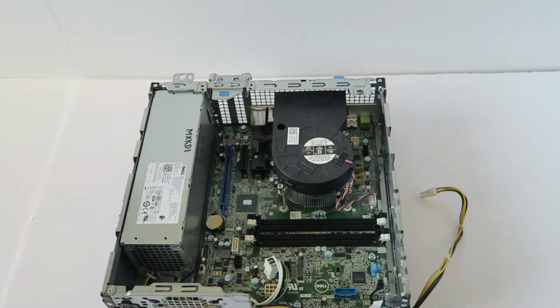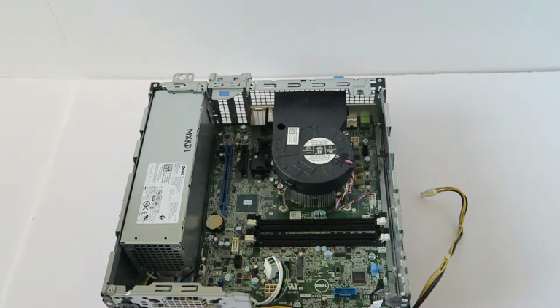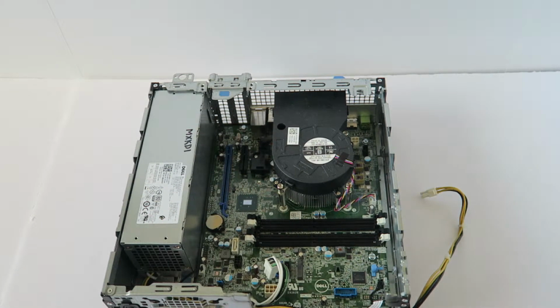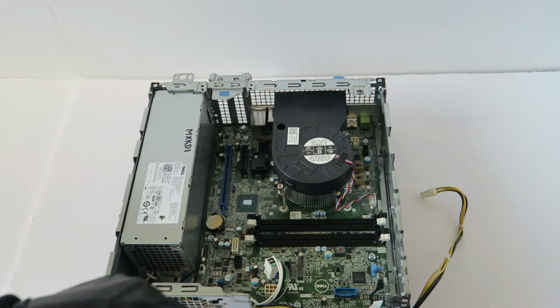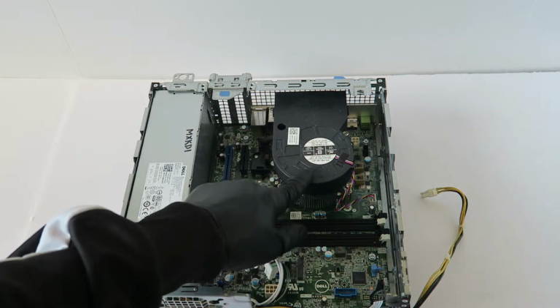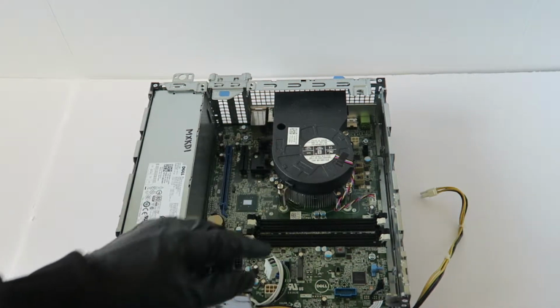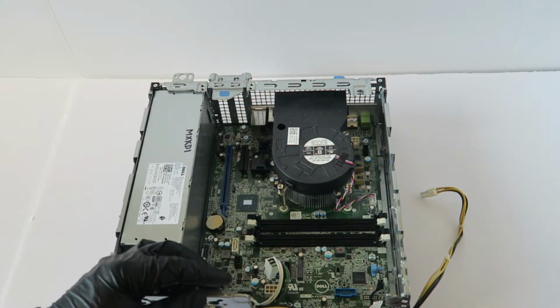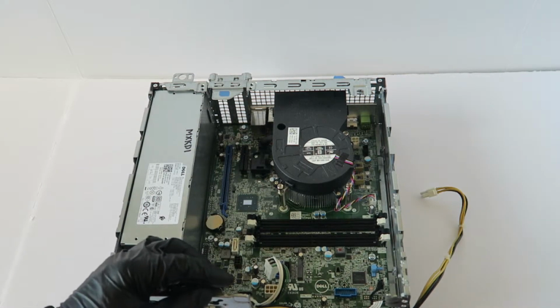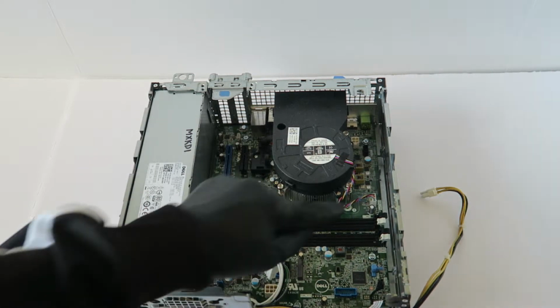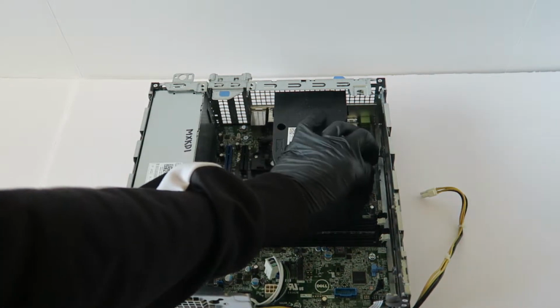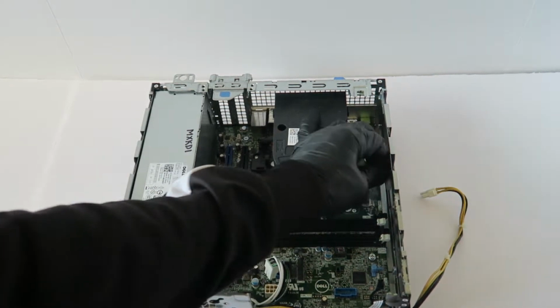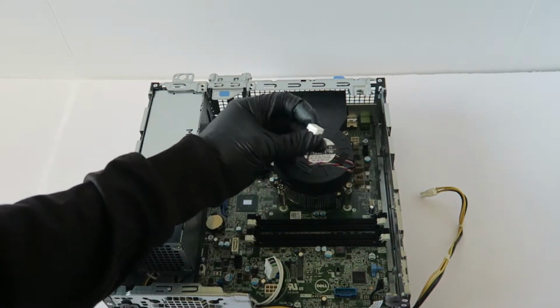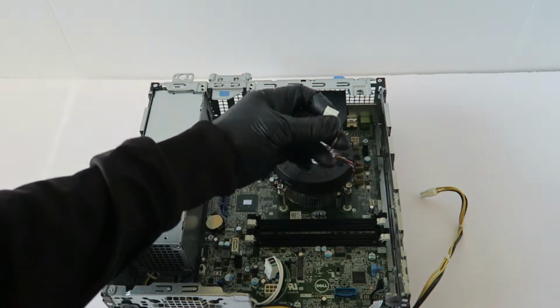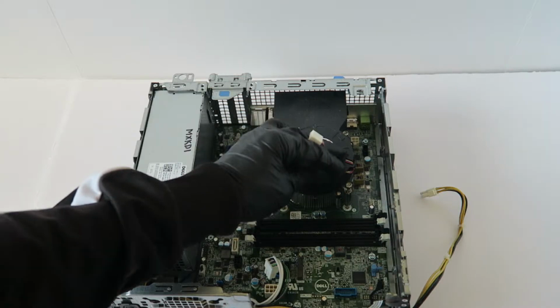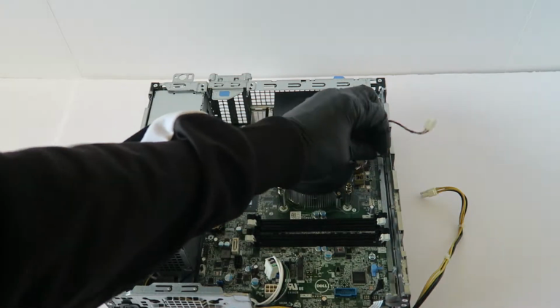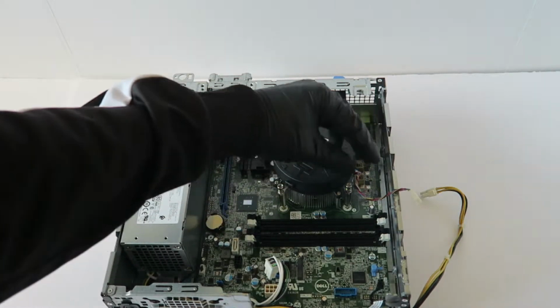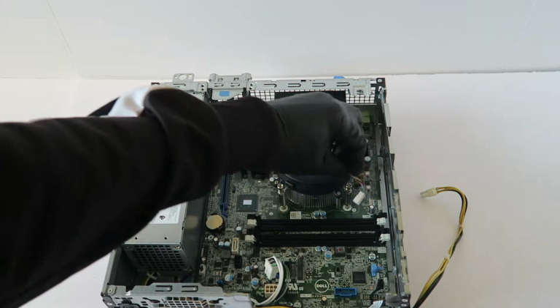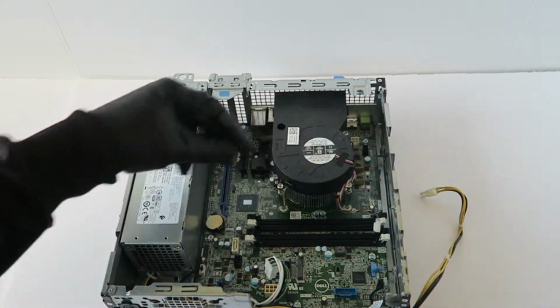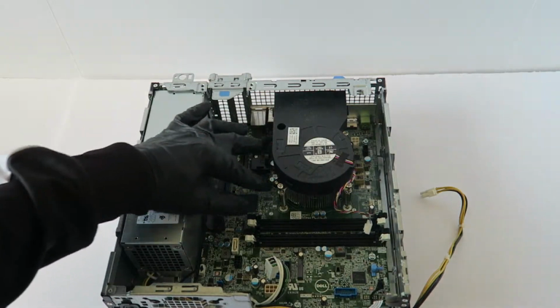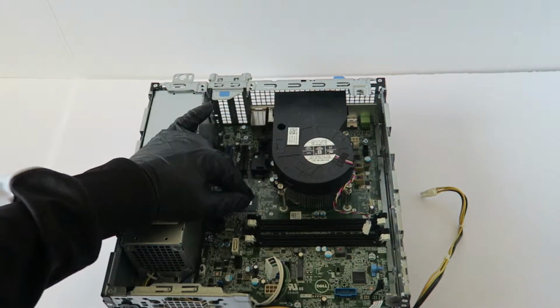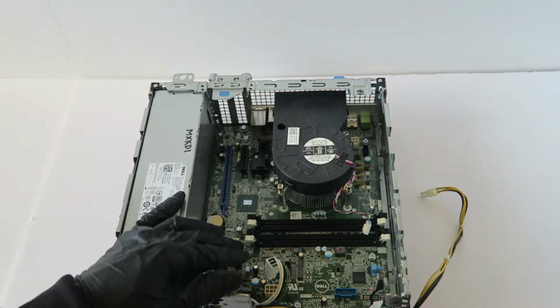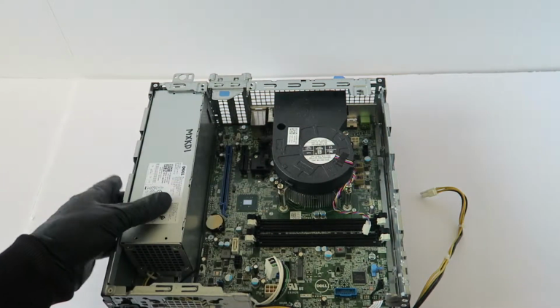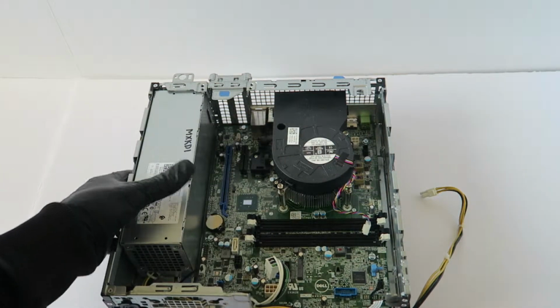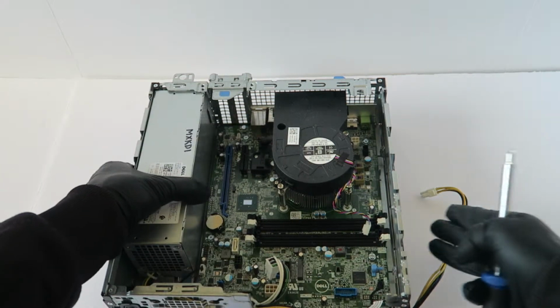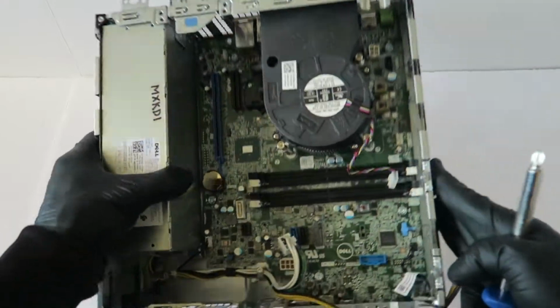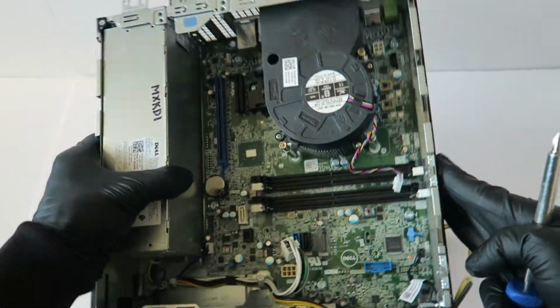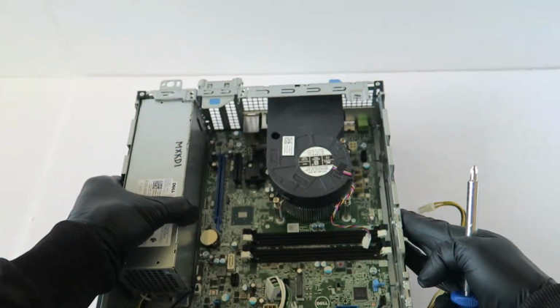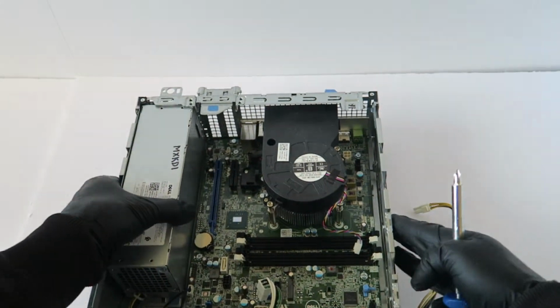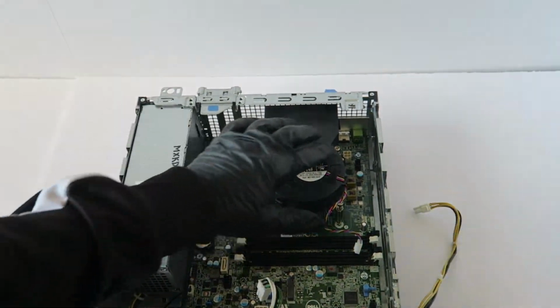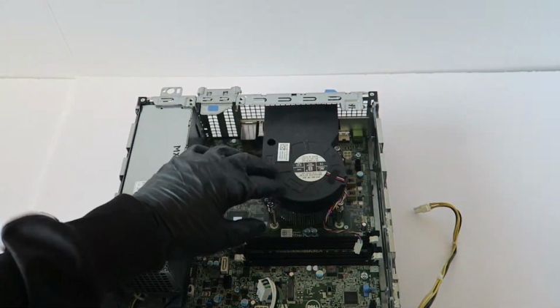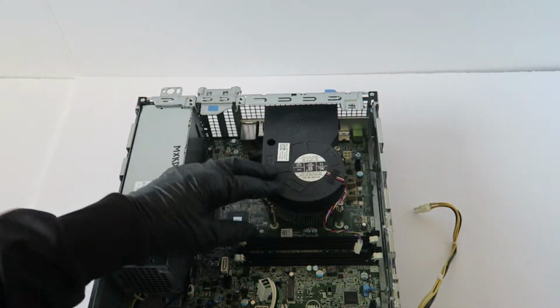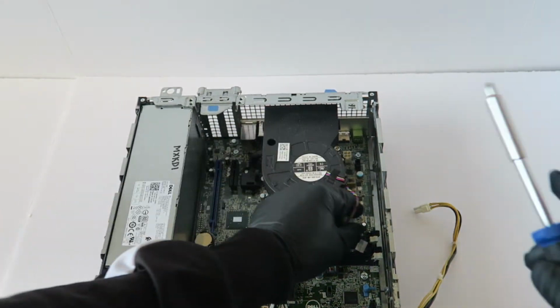Now I'm going to go ahead and disconnect the CPU fan connector, and you're going to remove — looks like 4 screws — that you have to remove to remove the heat sink.